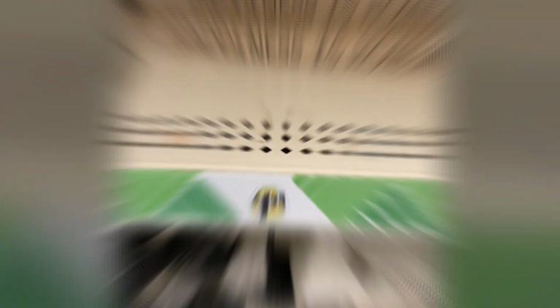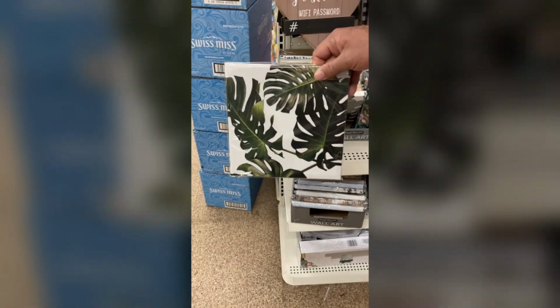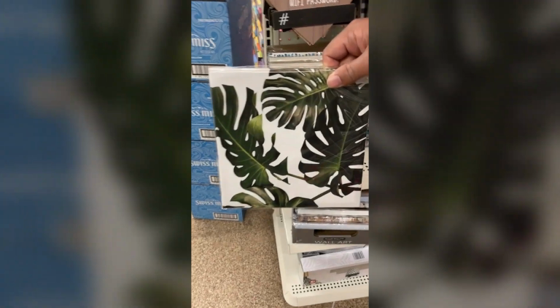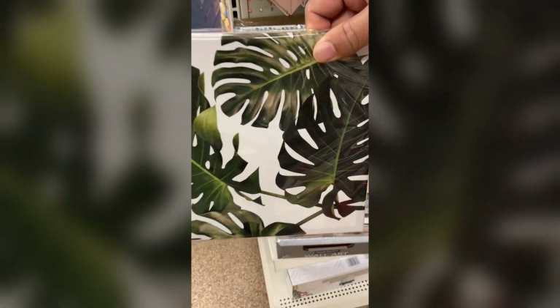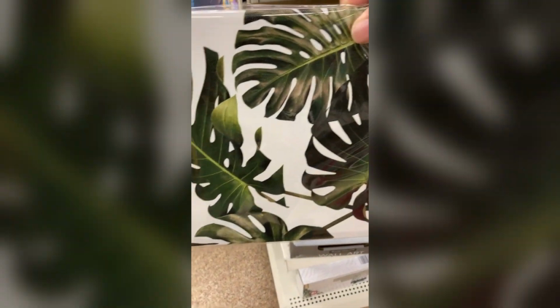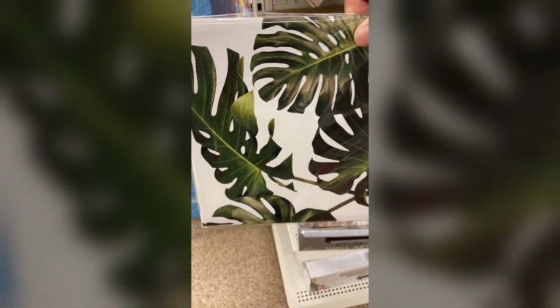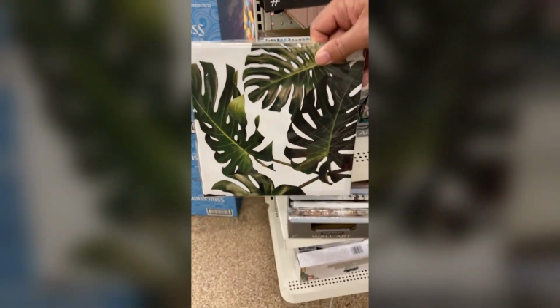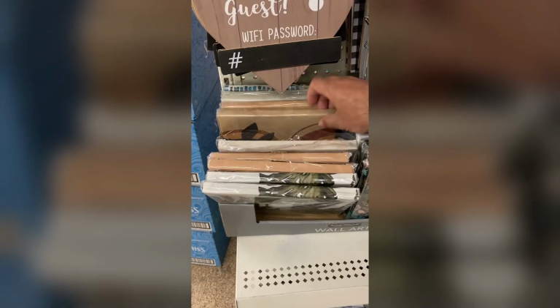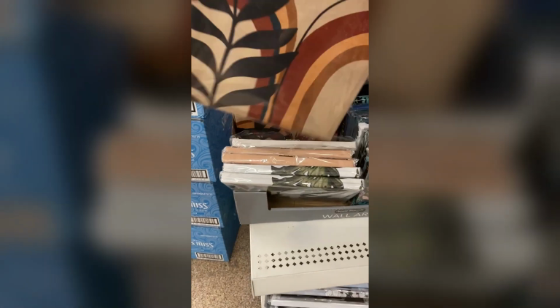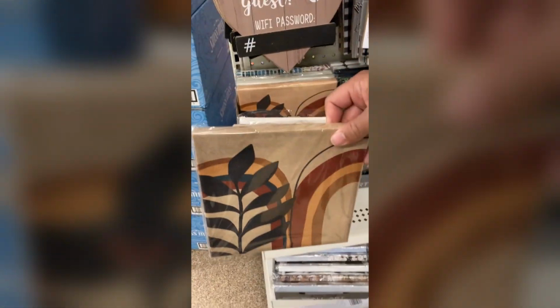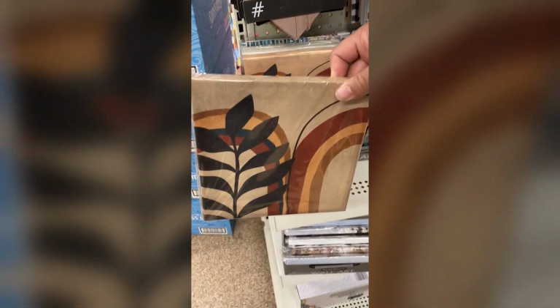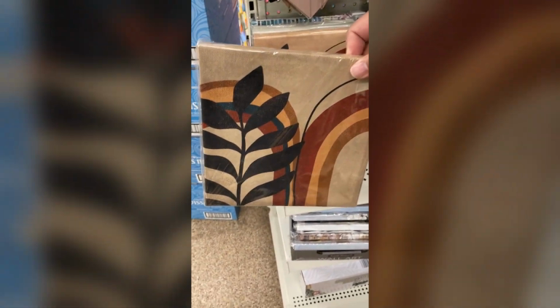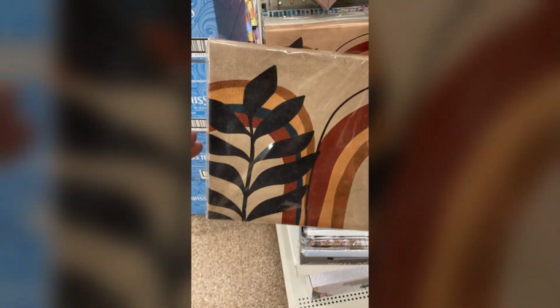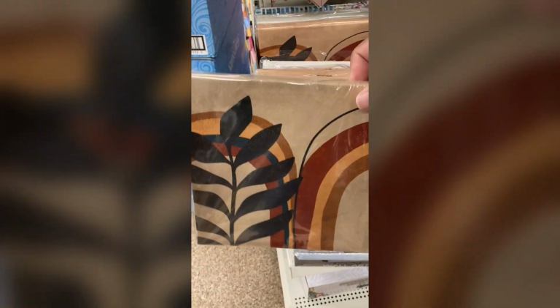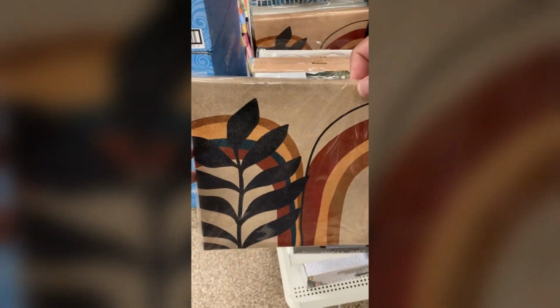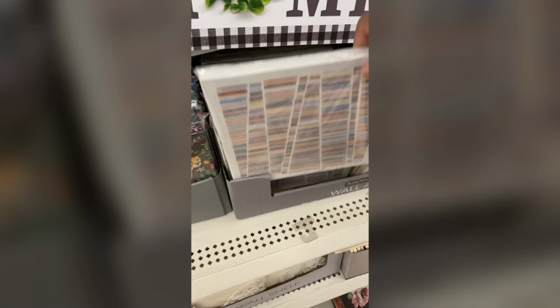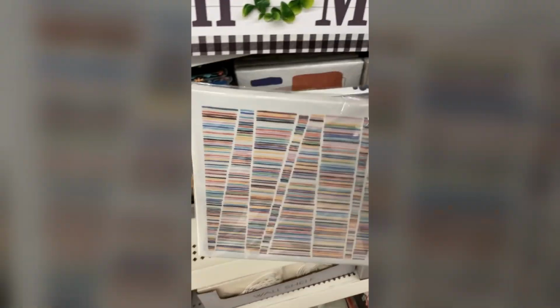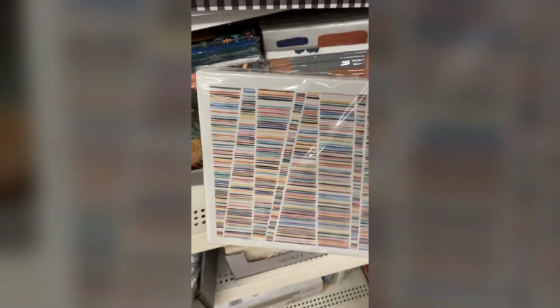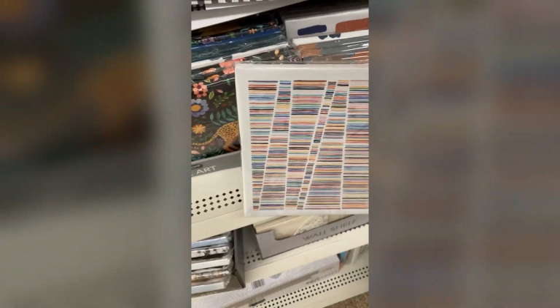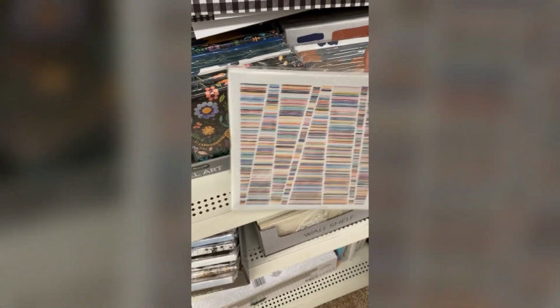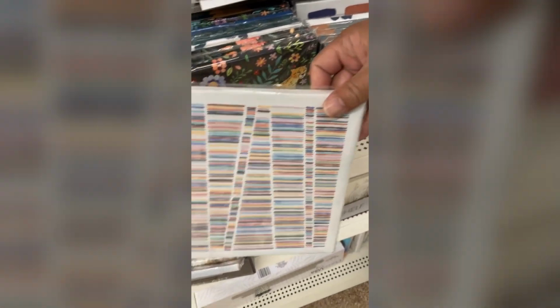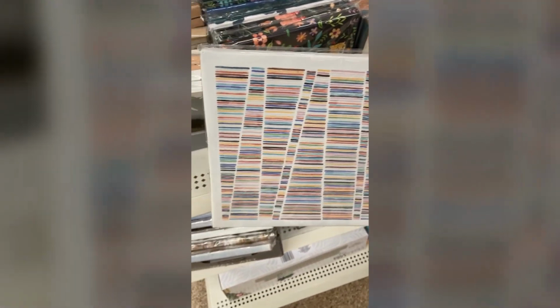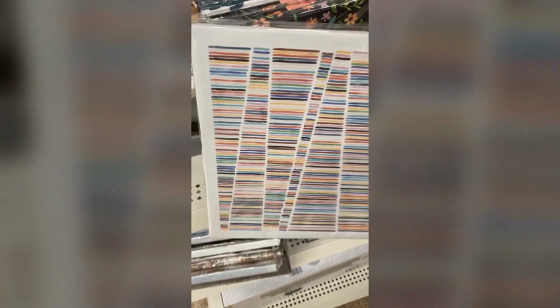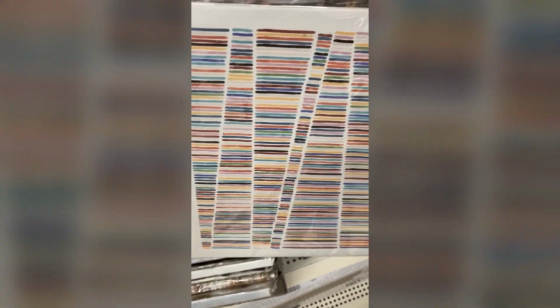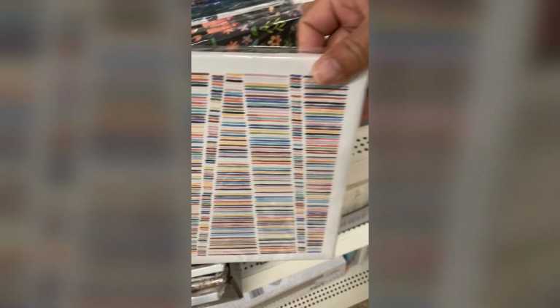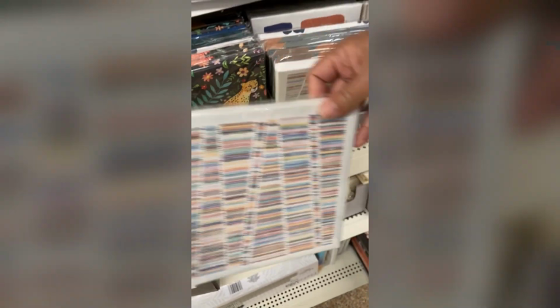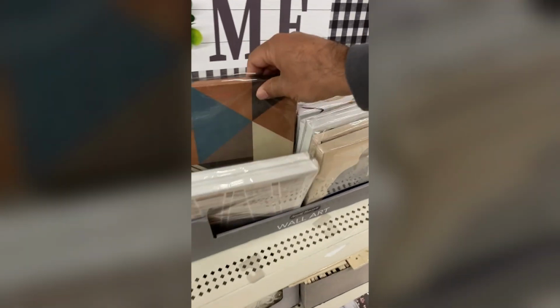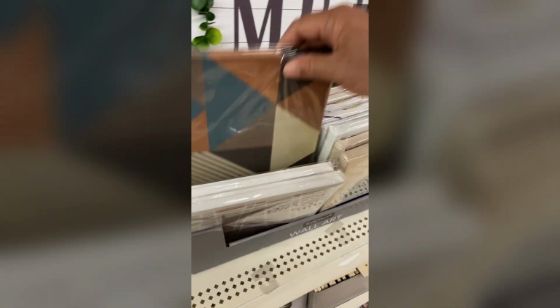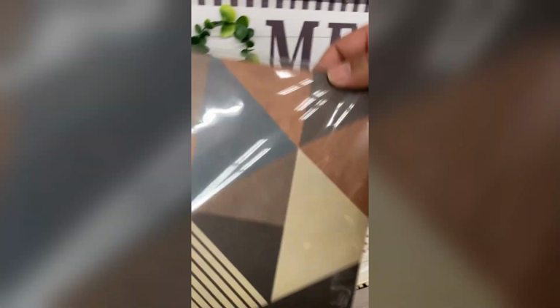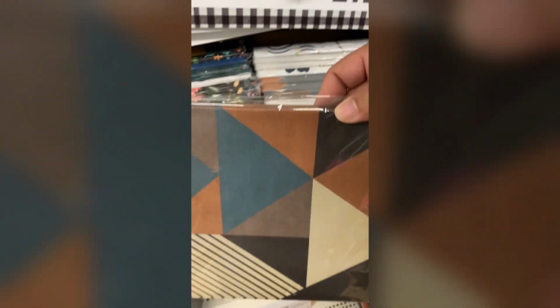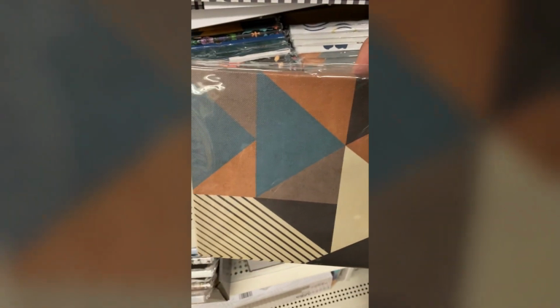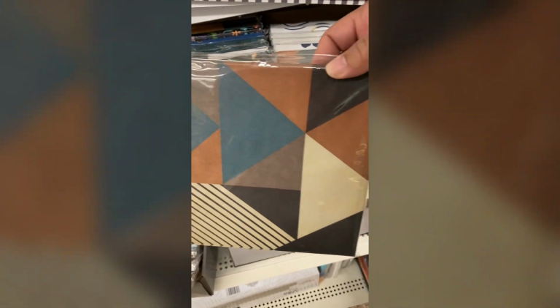I don't usually mess with wall art, but I saw these new designs and immediately thought I can do a wall collage. I think I'm gonna grab a couple of these and give it a shot. Let me know if you guys have picked some of these up or if you're liking these new designs.